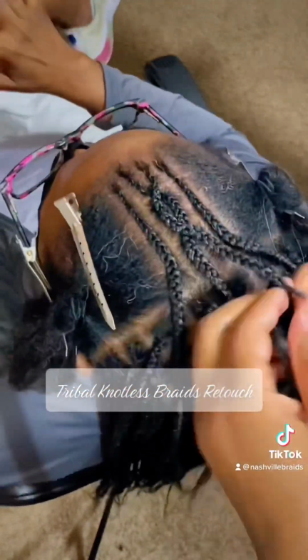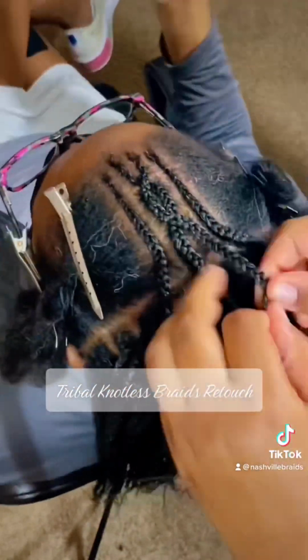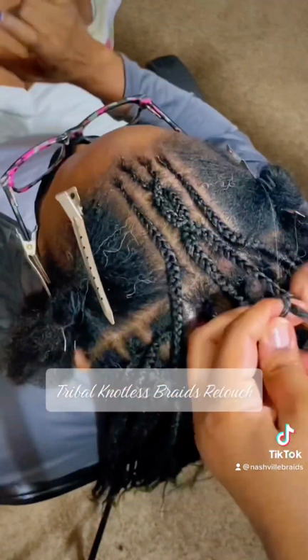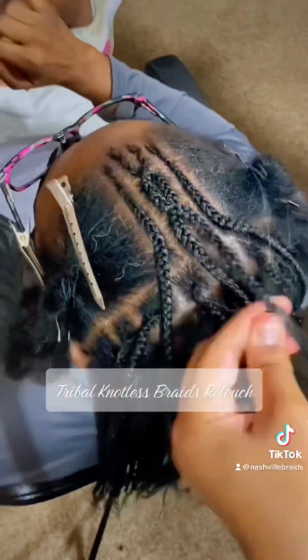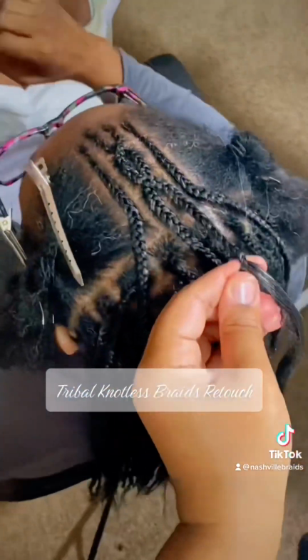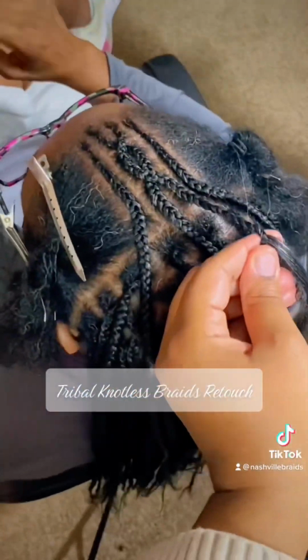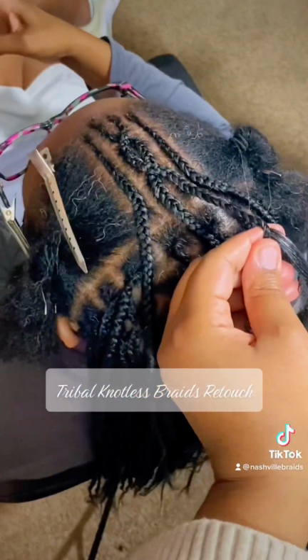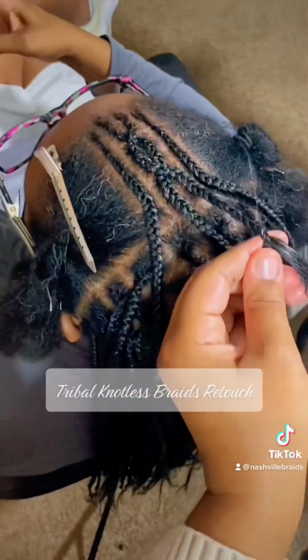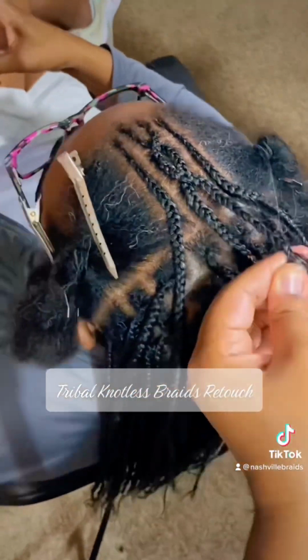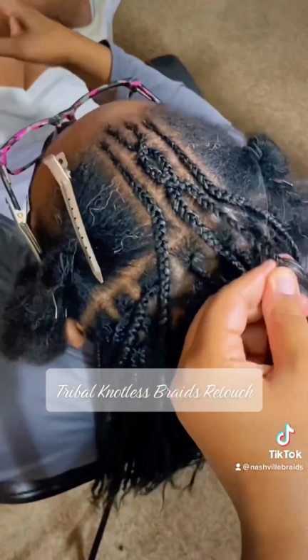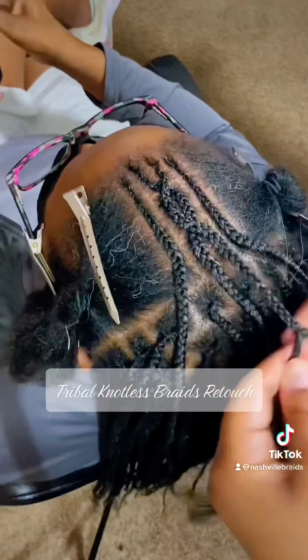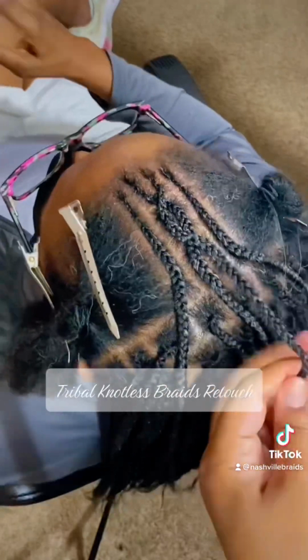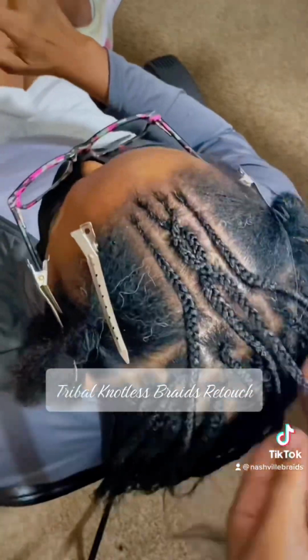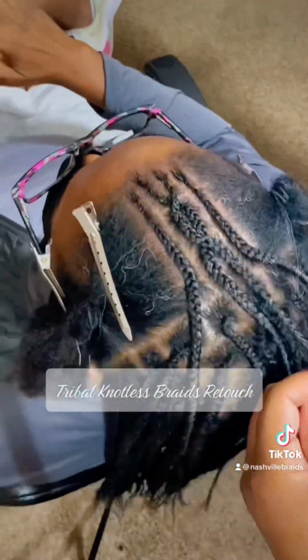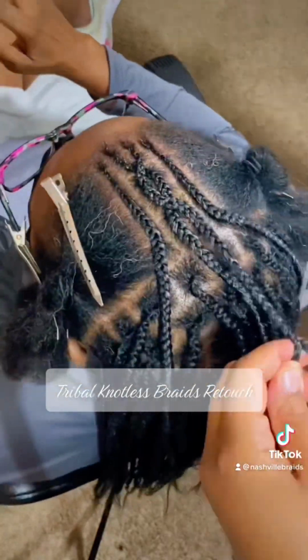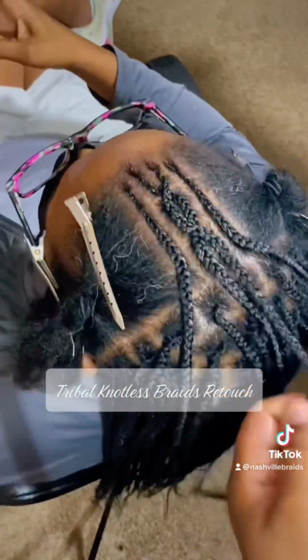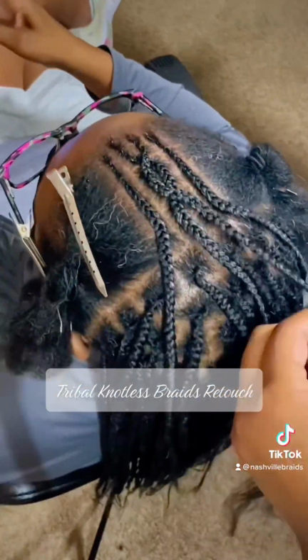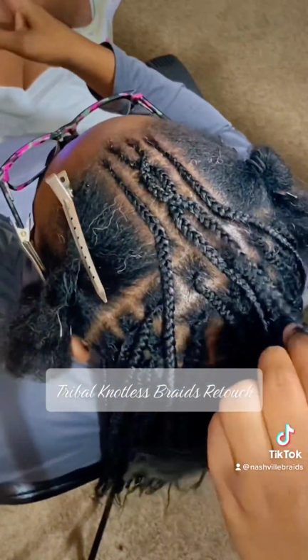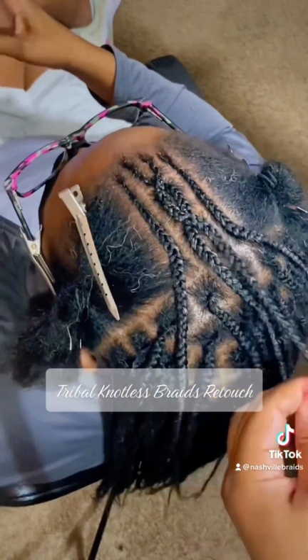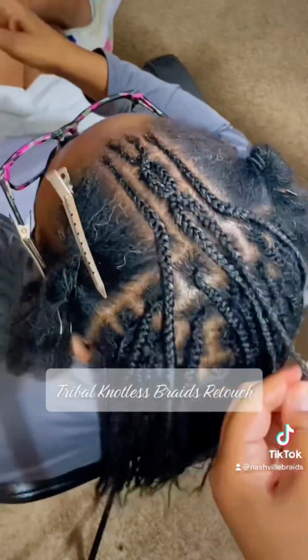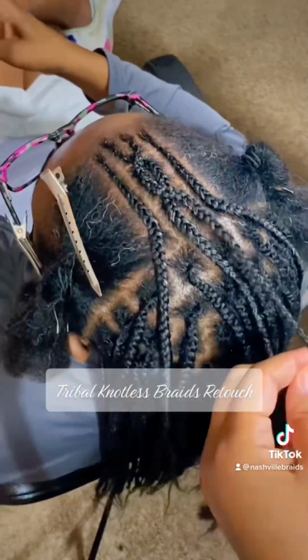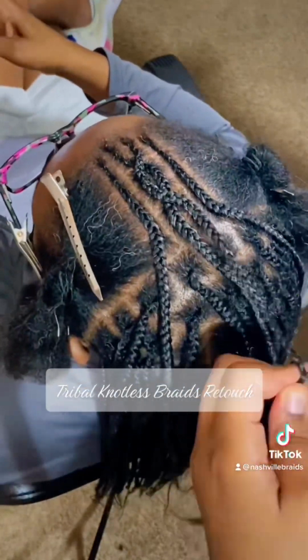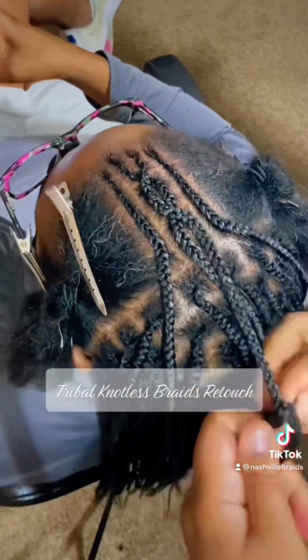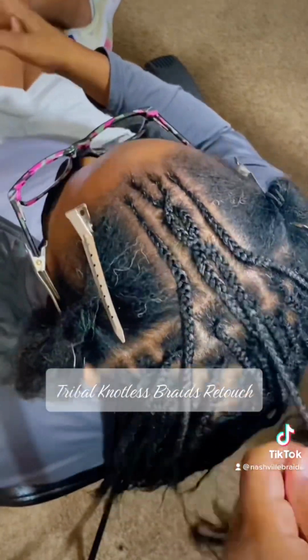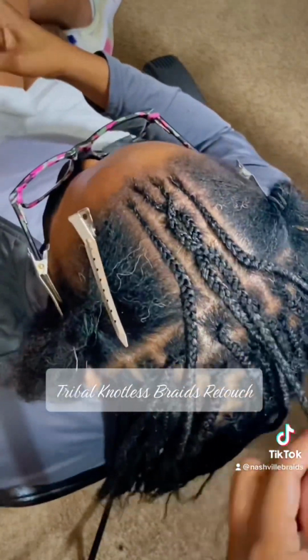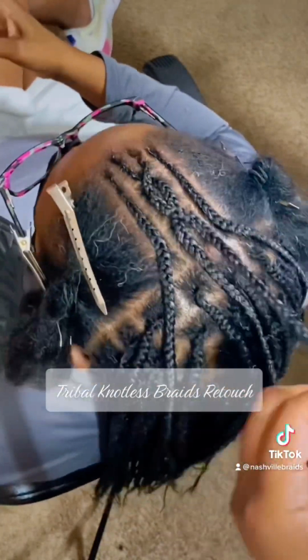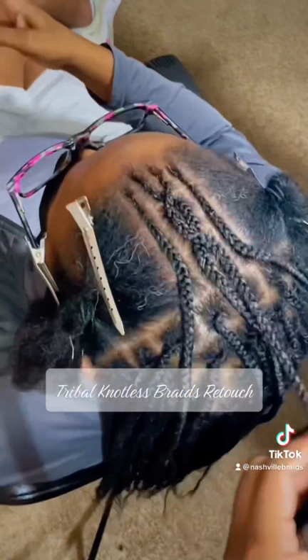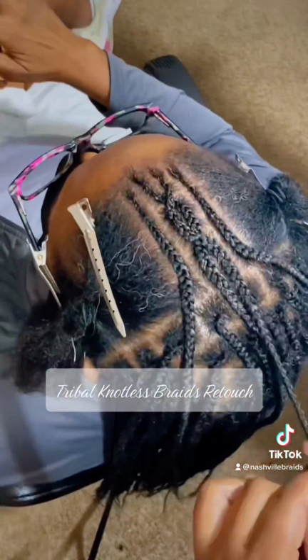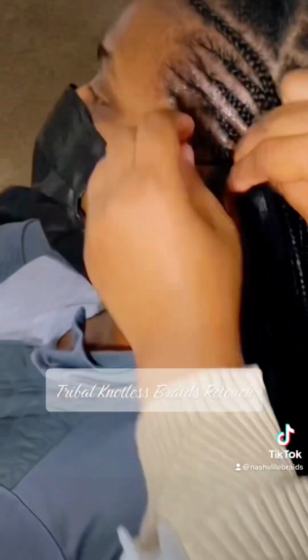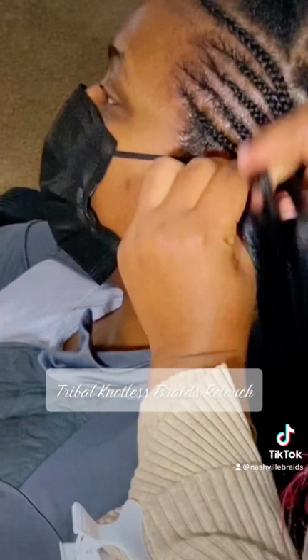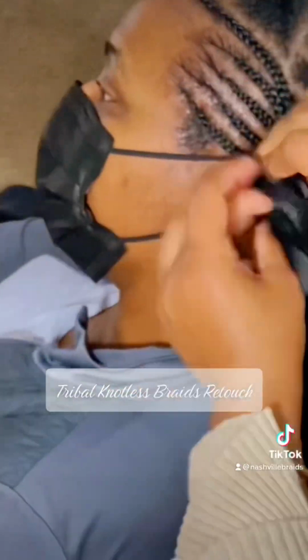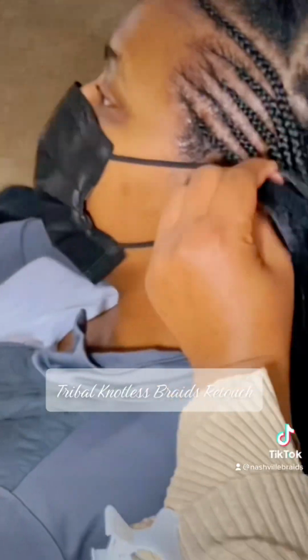As you can see the design has taken shape. I'm going to continue to braid this braid all the way to the end and we'll move on.